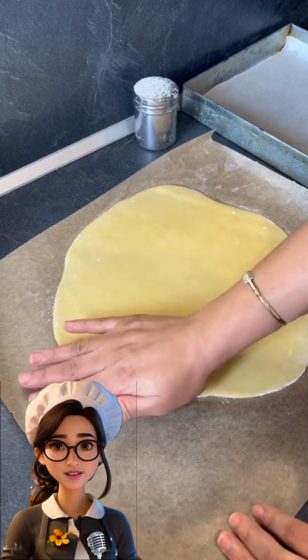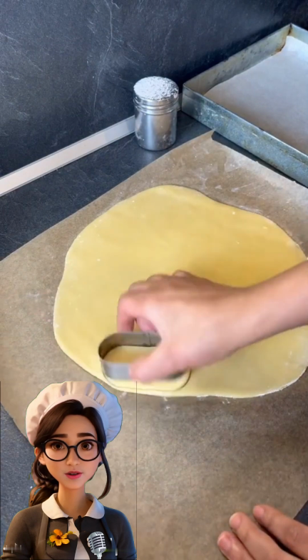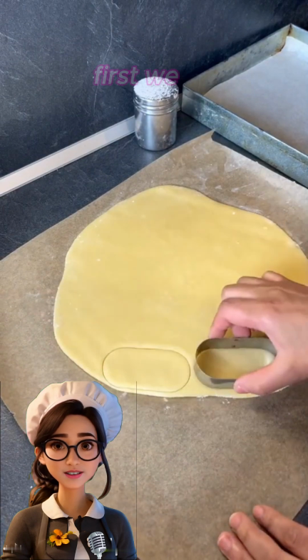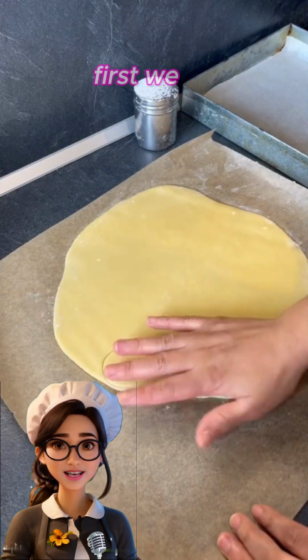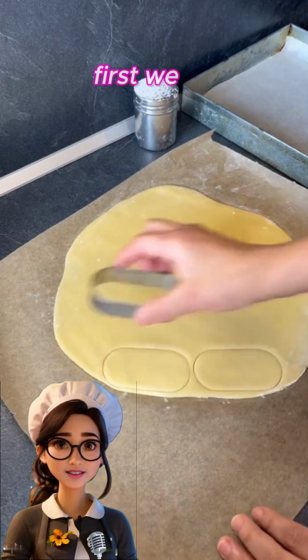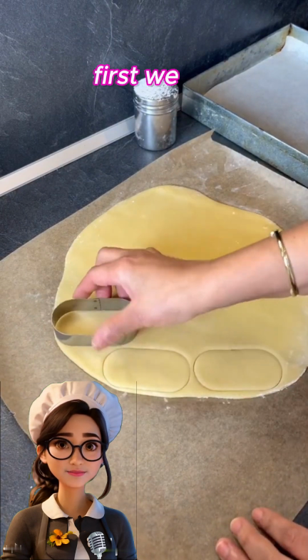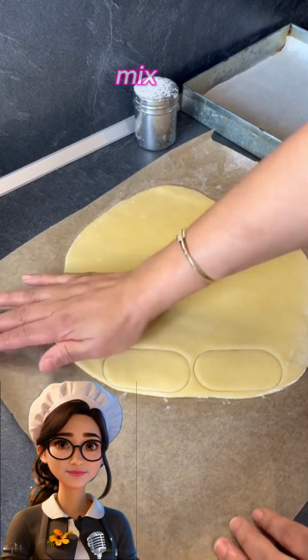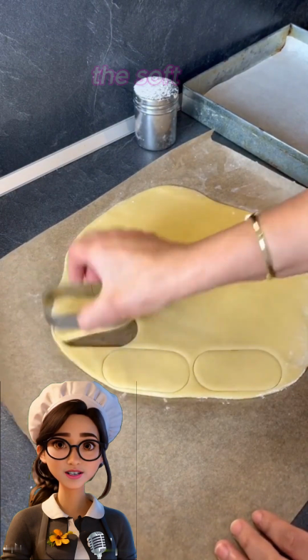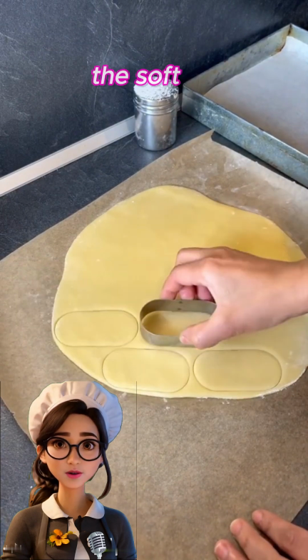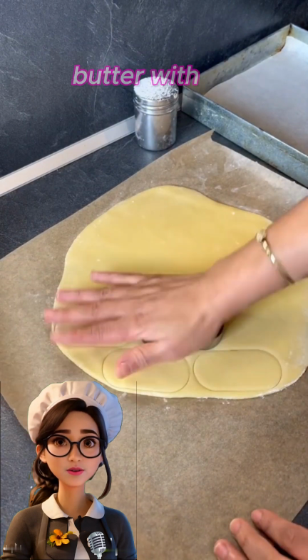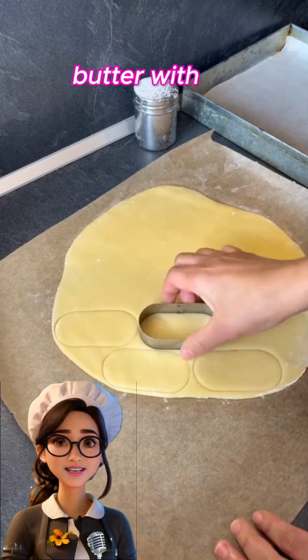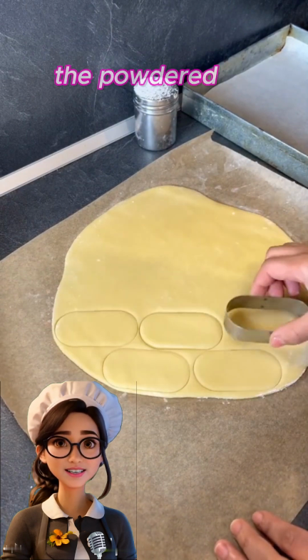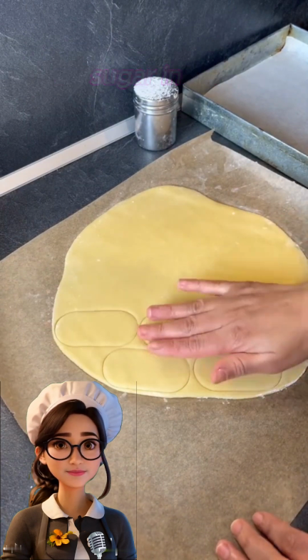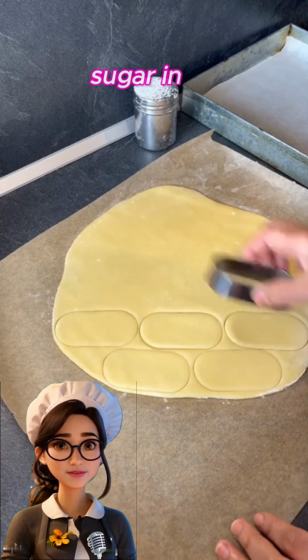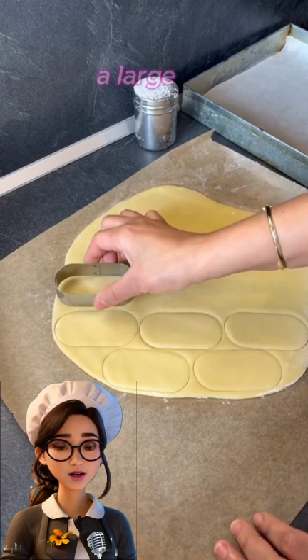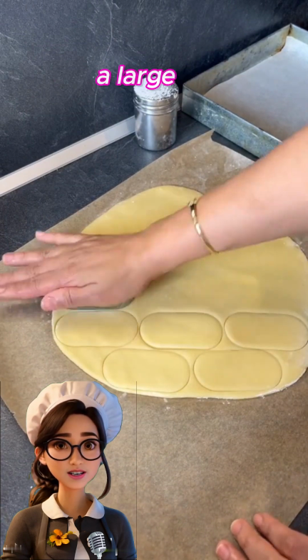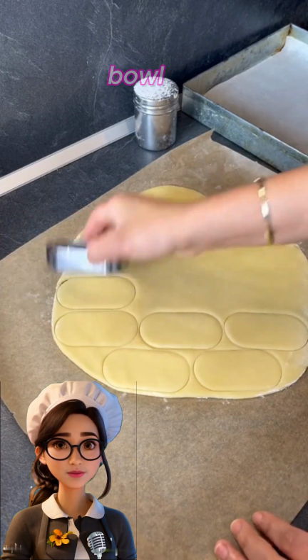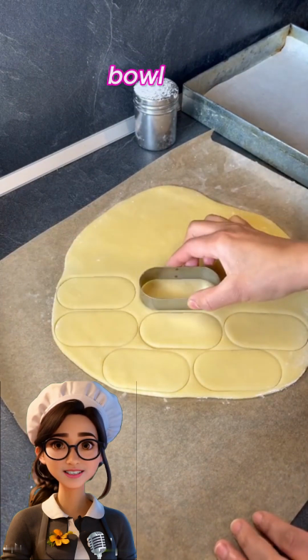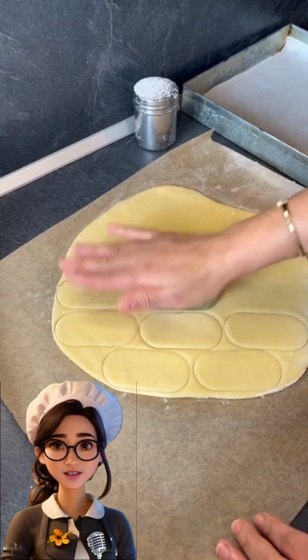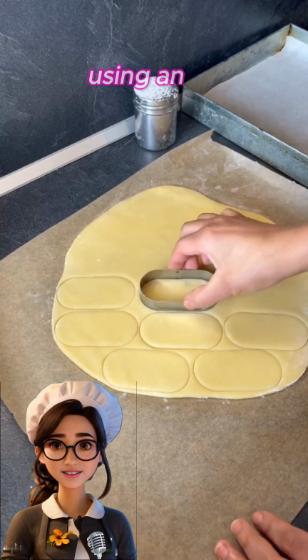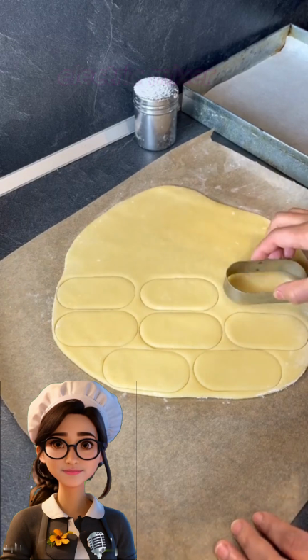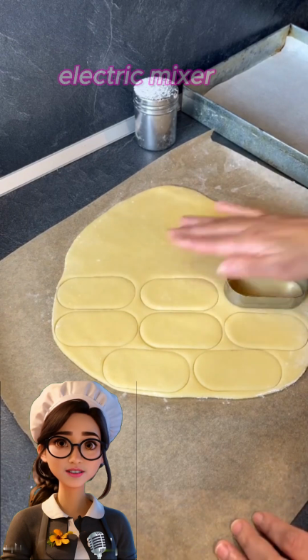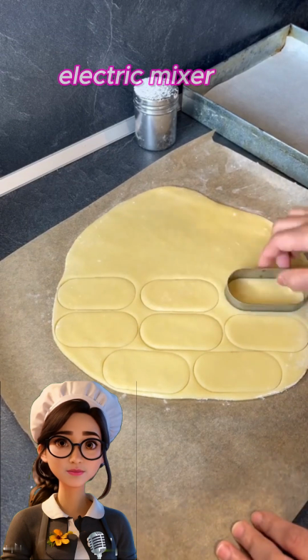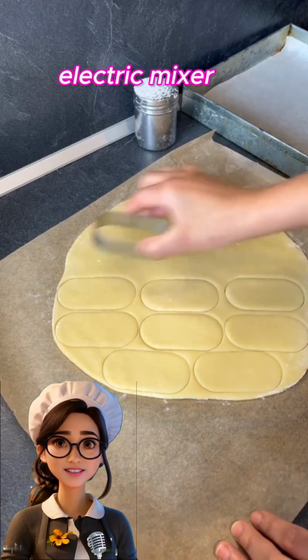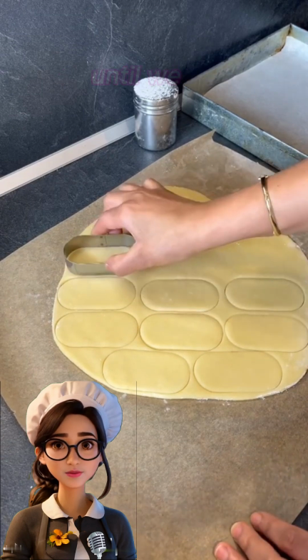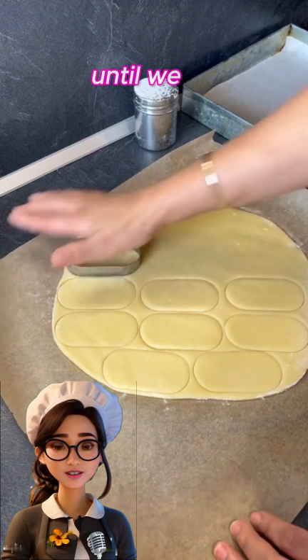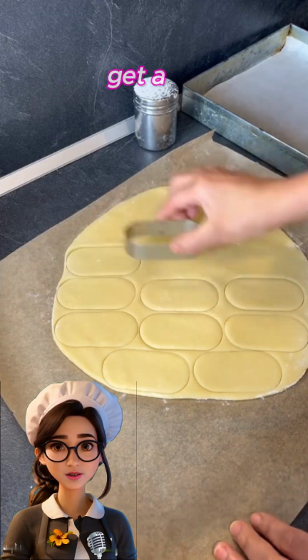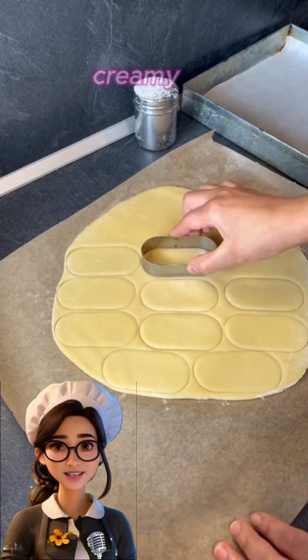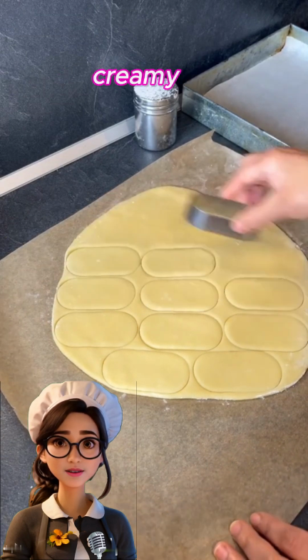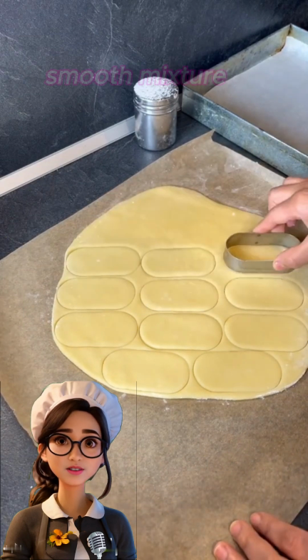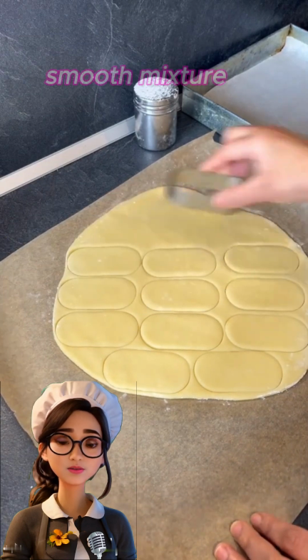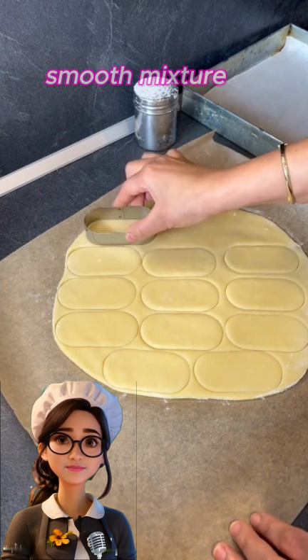First, we mix the soft butter with the powdered sugar in a large bowl using an electric mixer until we get a creamy, smooth mixture.